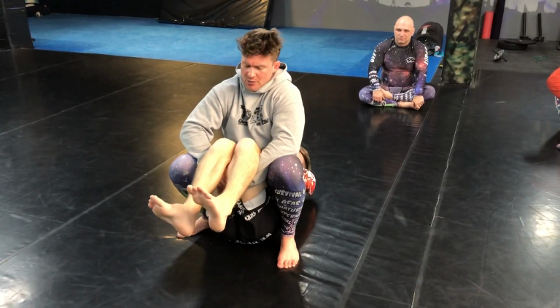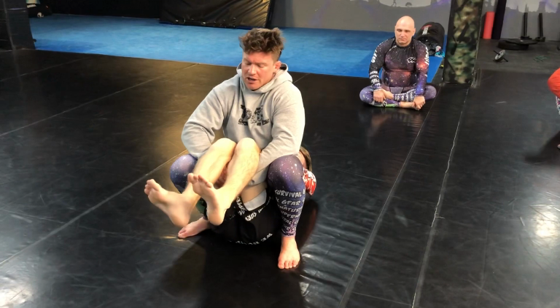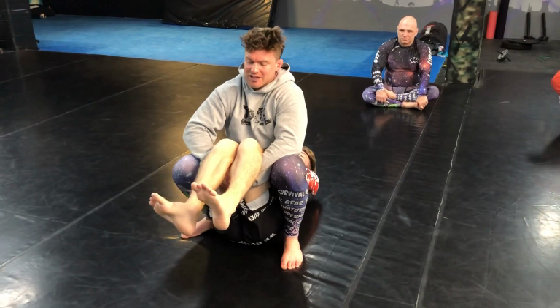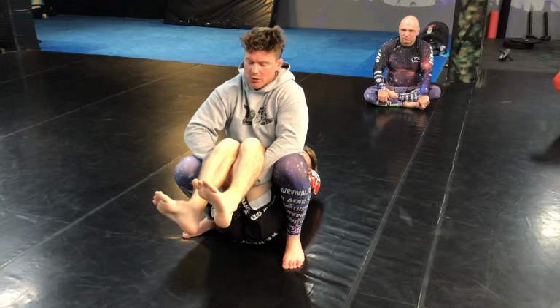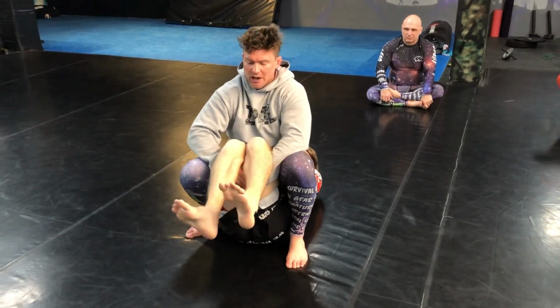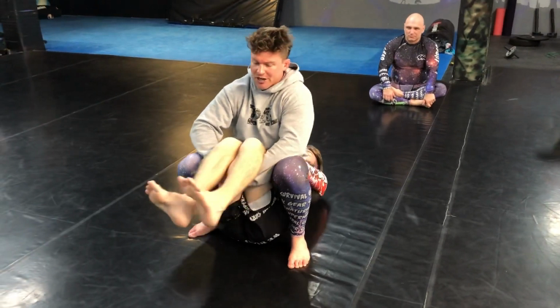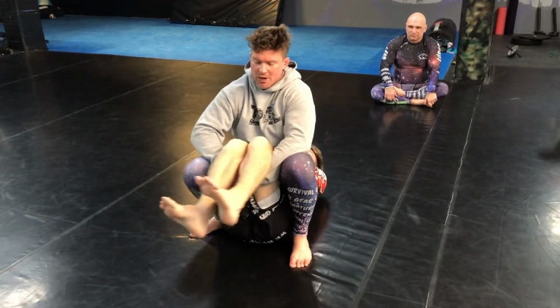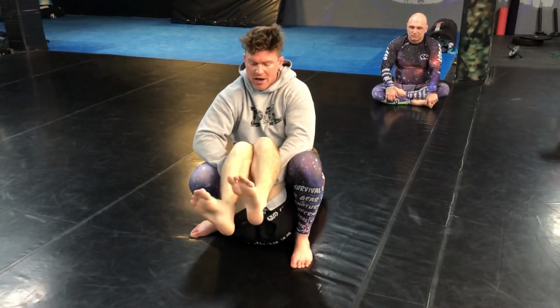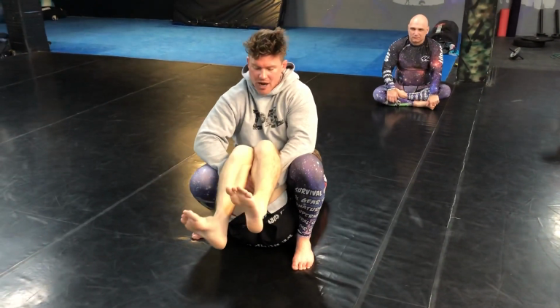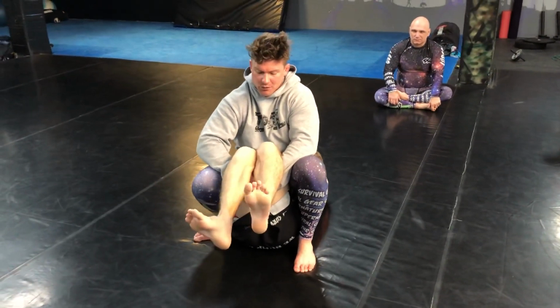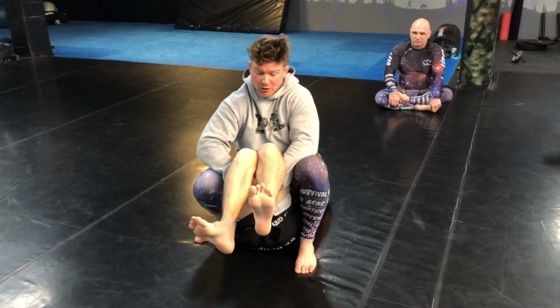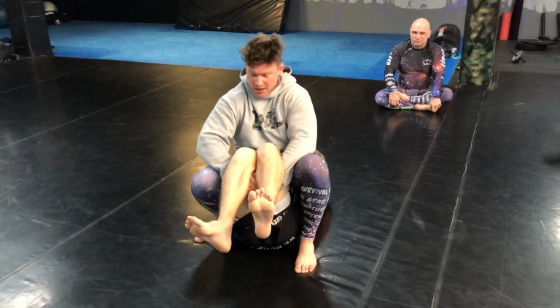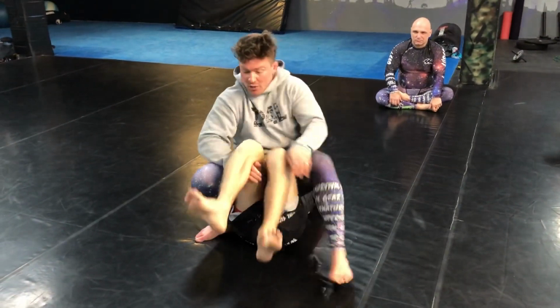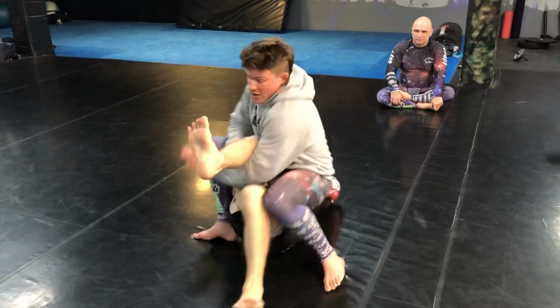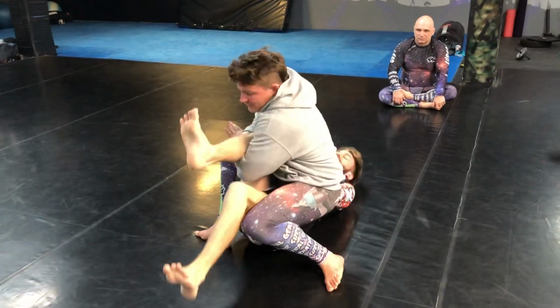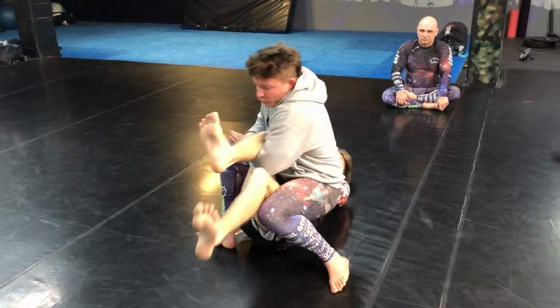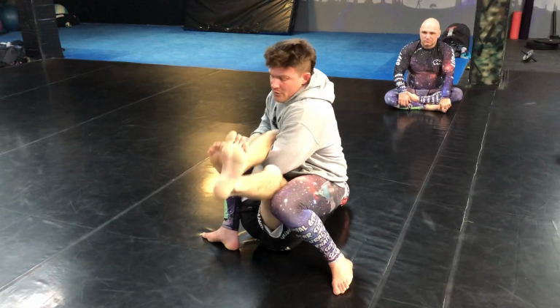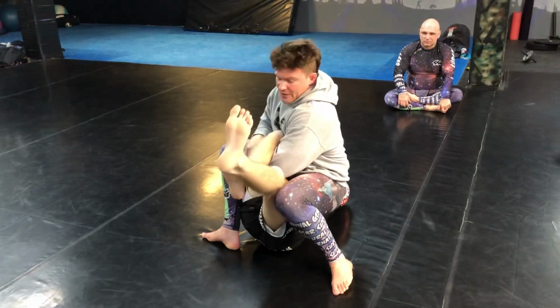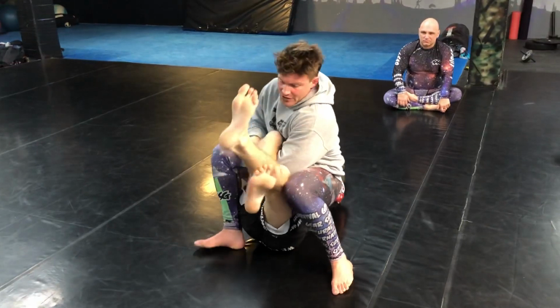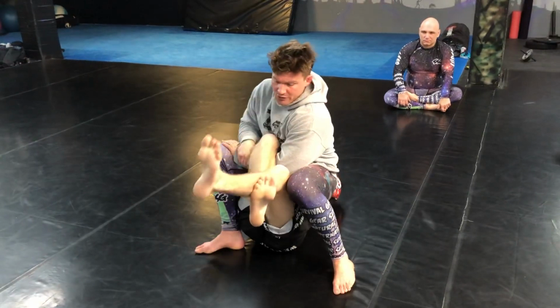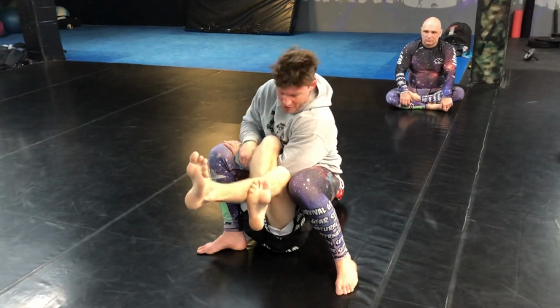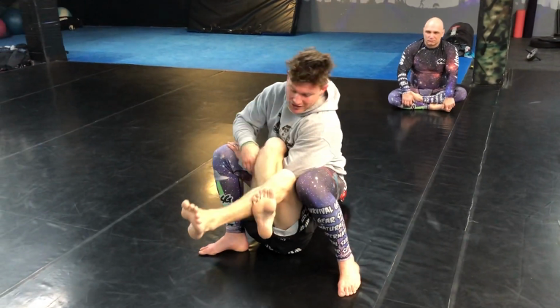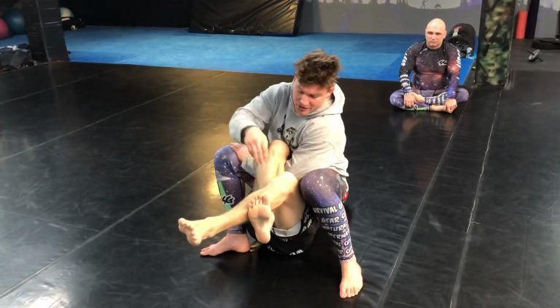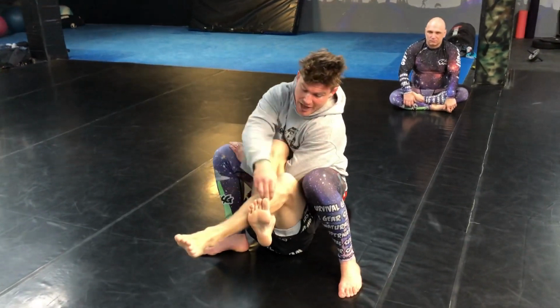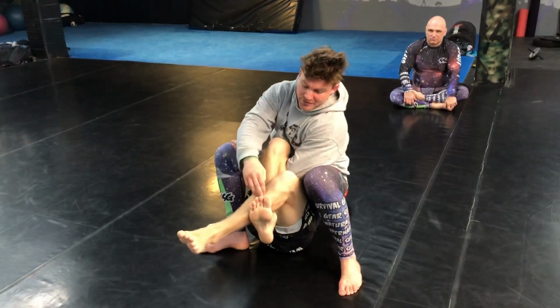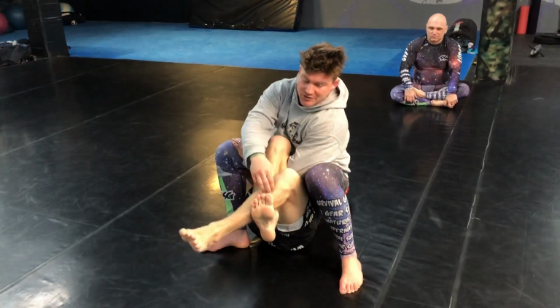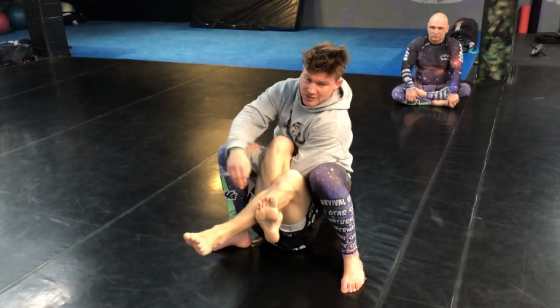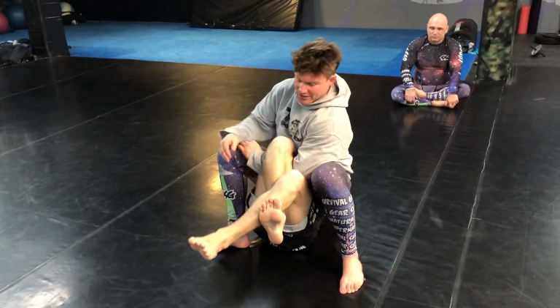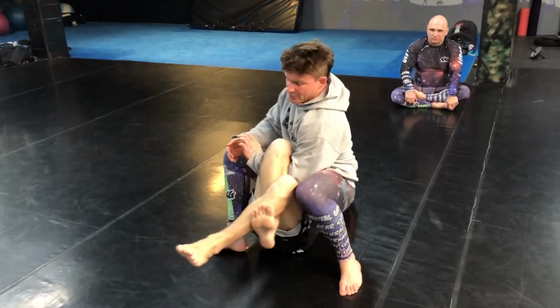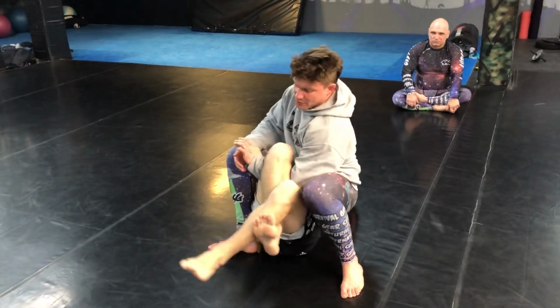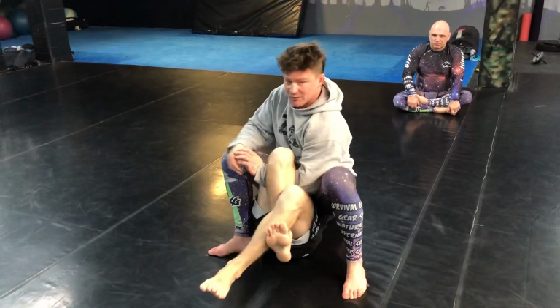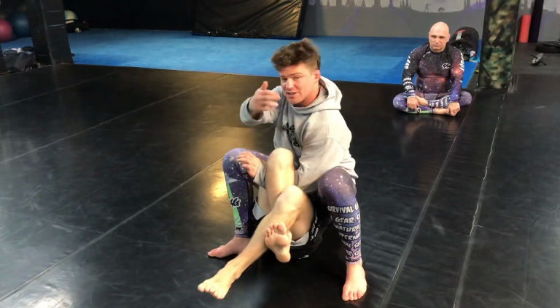From here I'm gonna decide which leg I want to knee bar. Right now I have the options for both. I'm gonna go here, dig through, start going for the knee bar, and he locks up that. I was anticipating that anyway — that's why I shifted to the side.